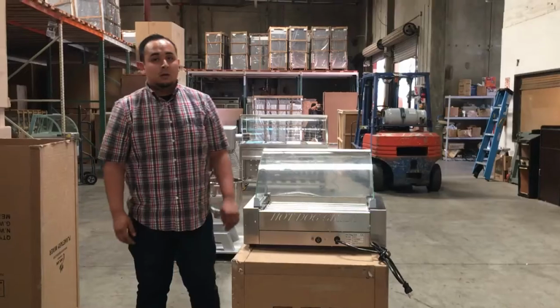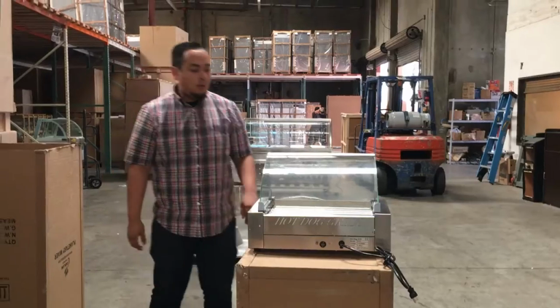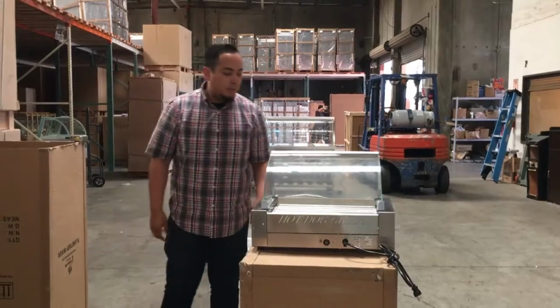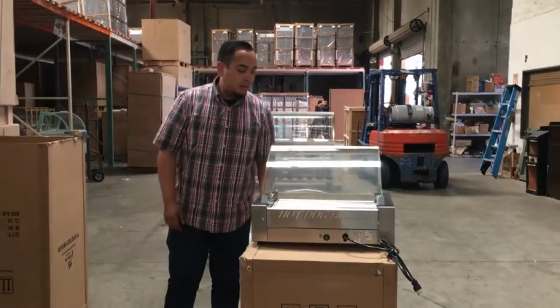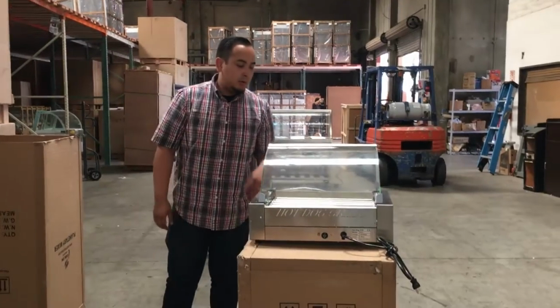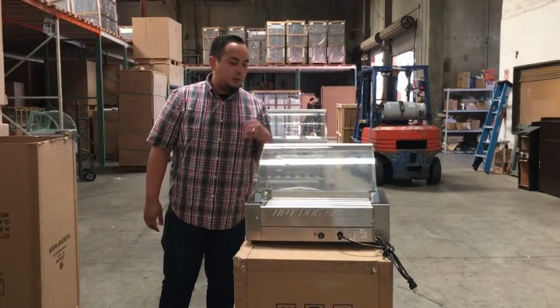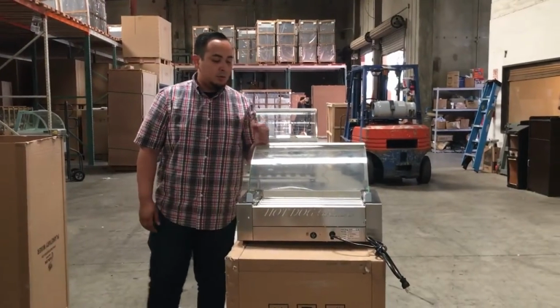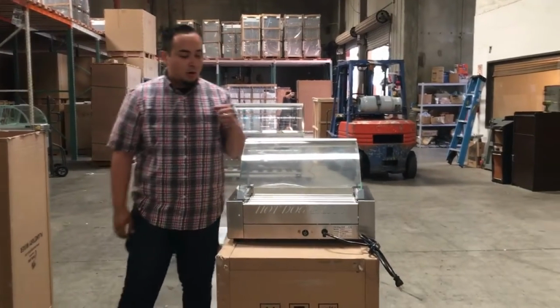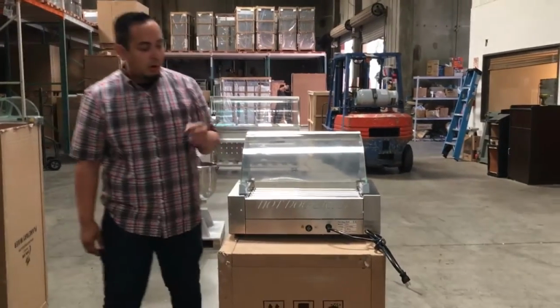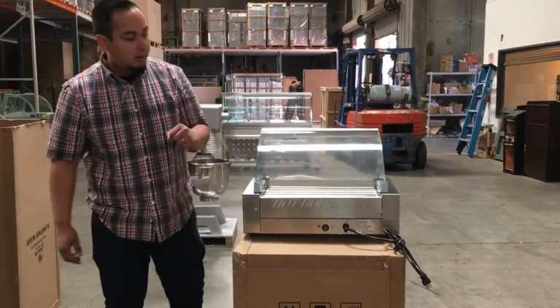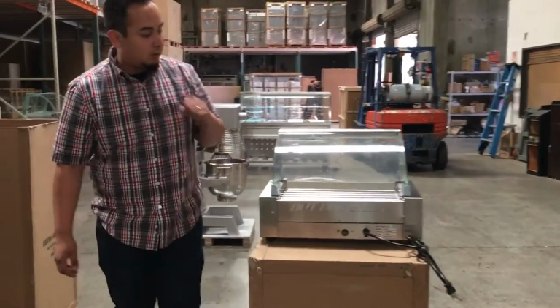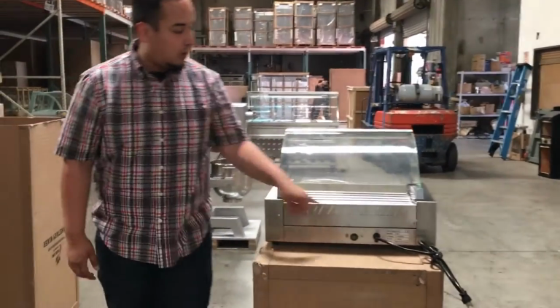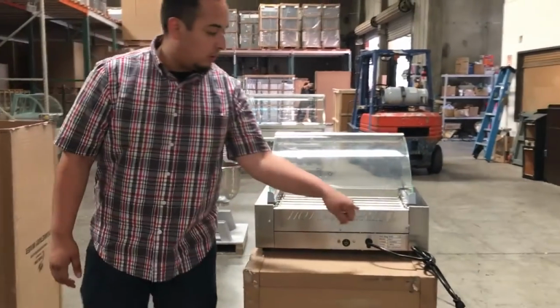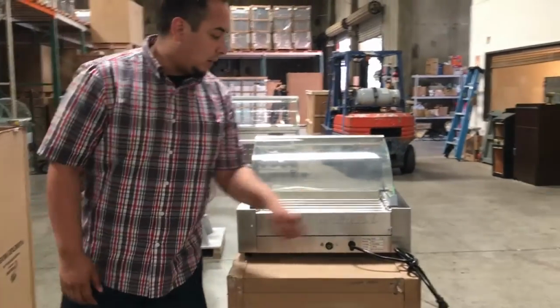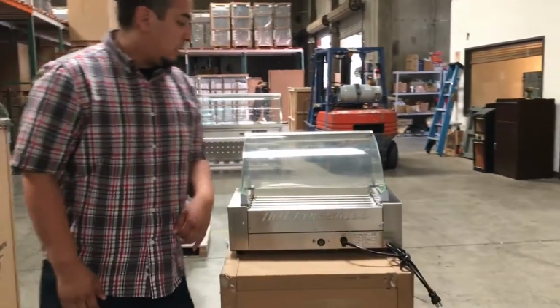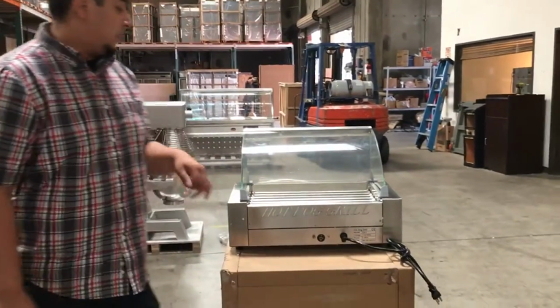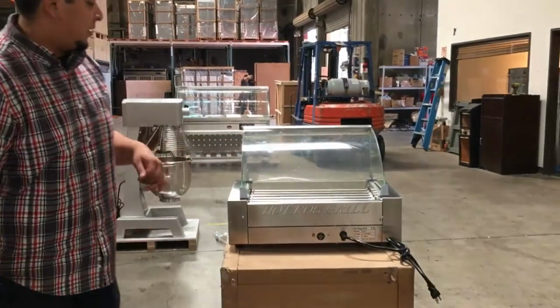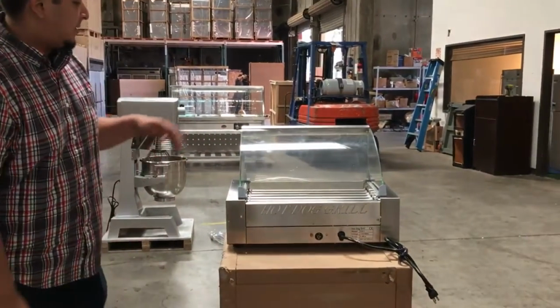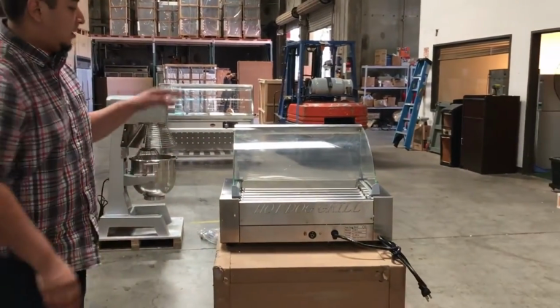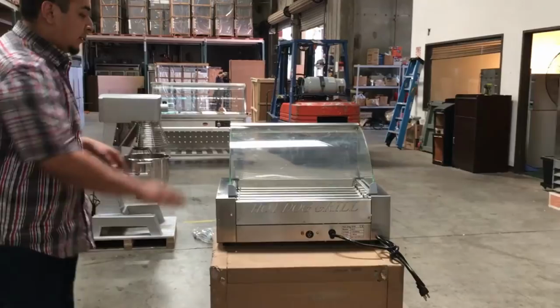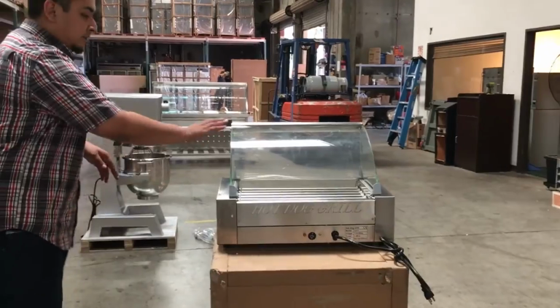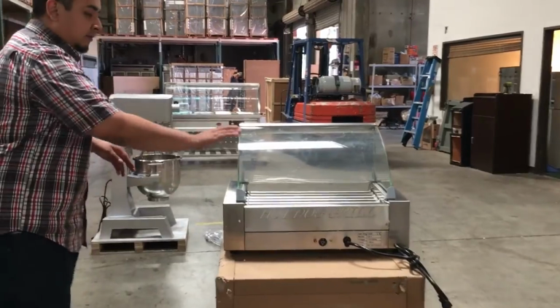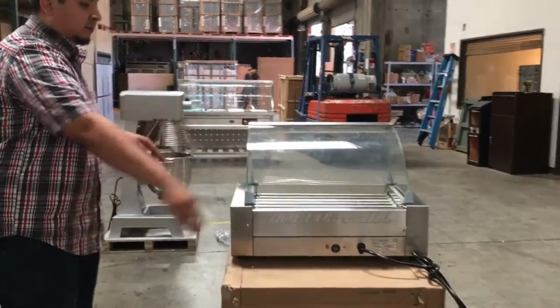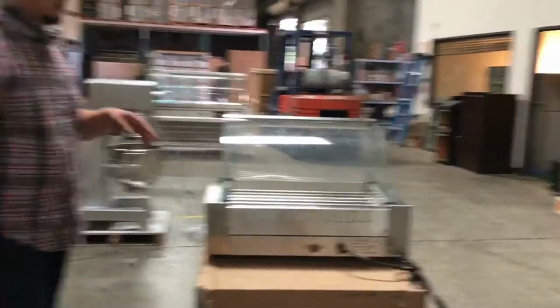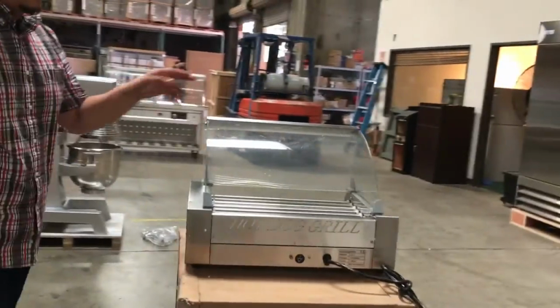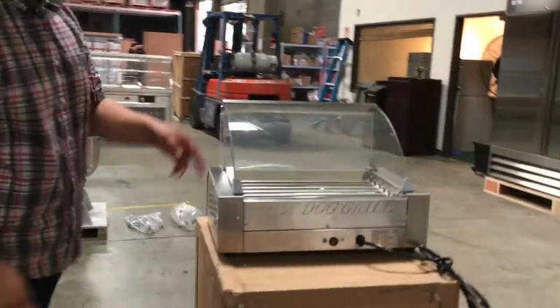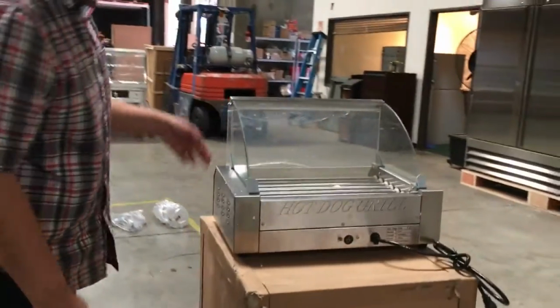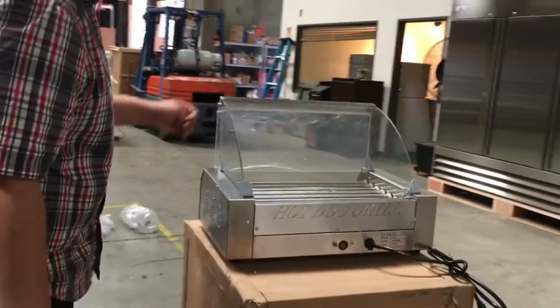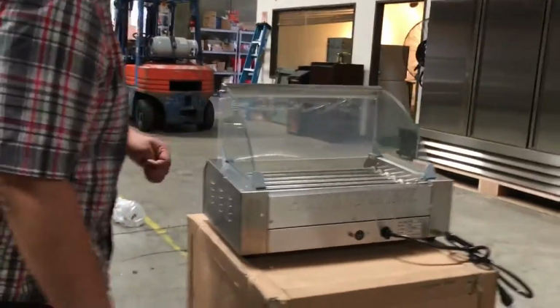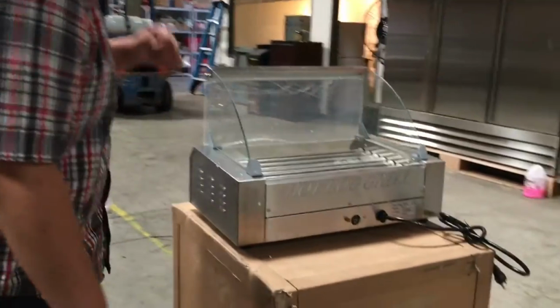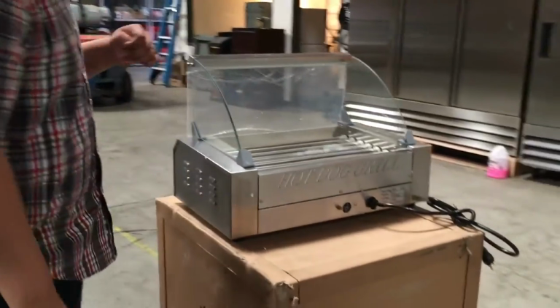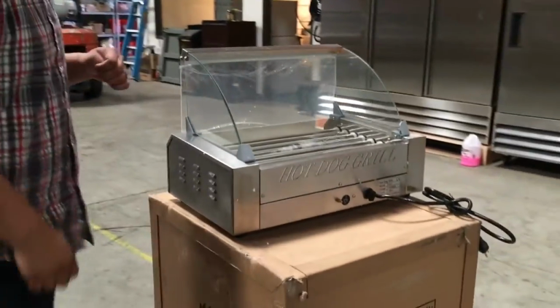Hello everyone, today we're going to introduce to you our hot dog grill. This unit has 8 curved glass for your display when your hot dogs are grilling. It's a good unit.